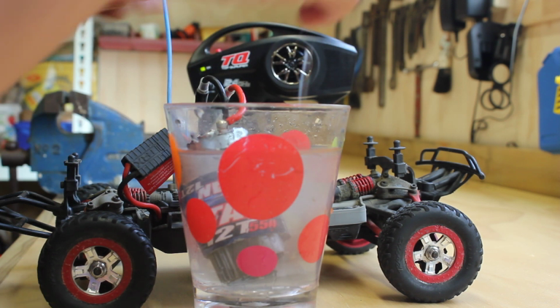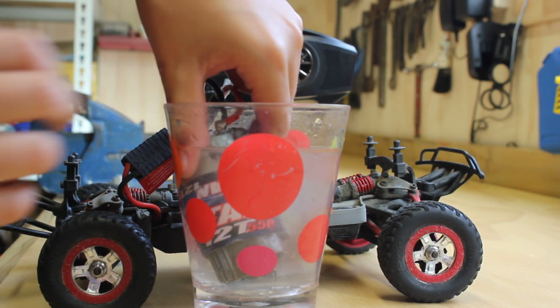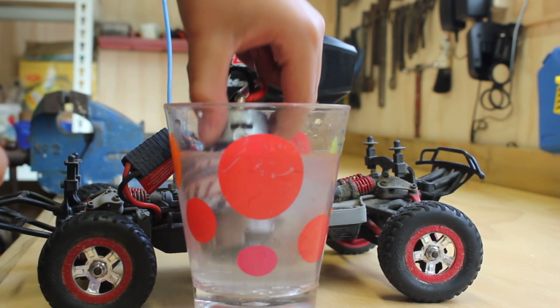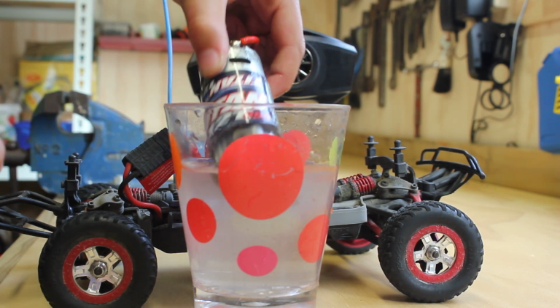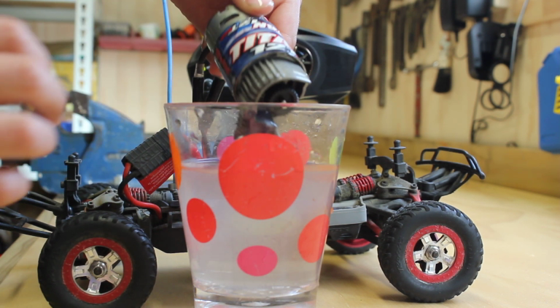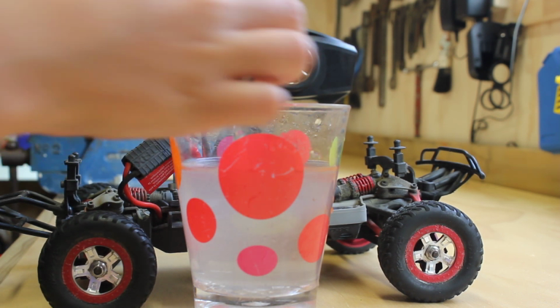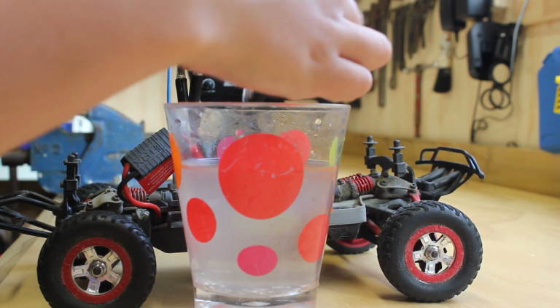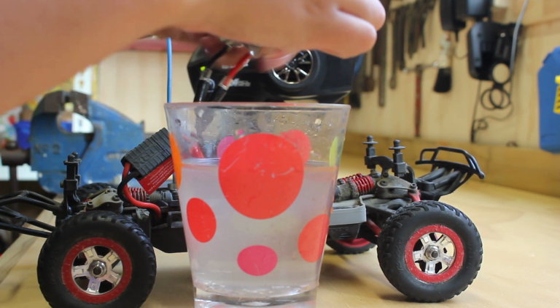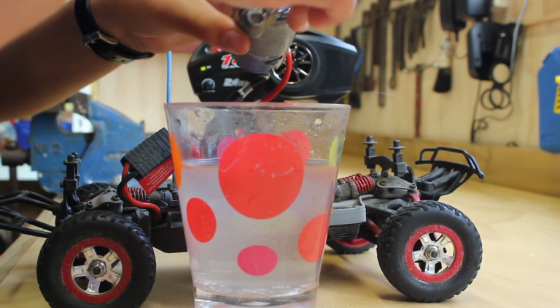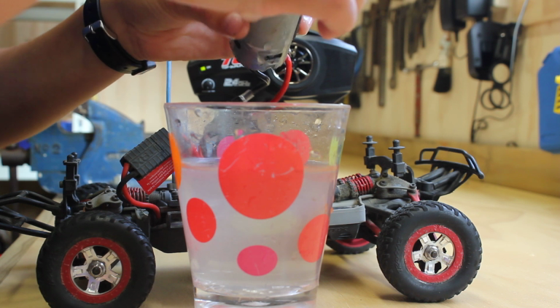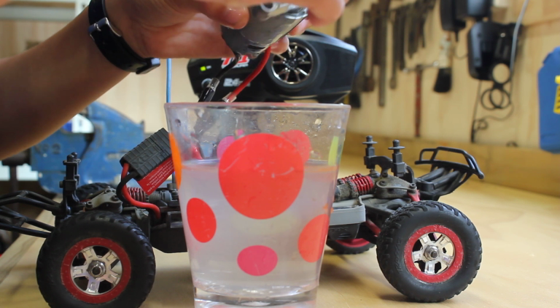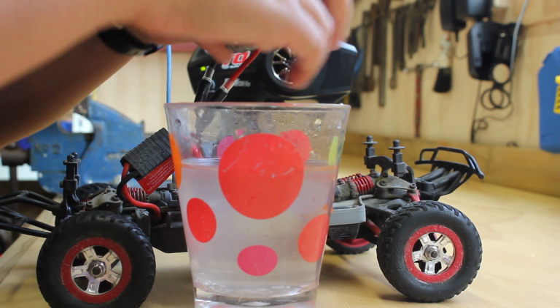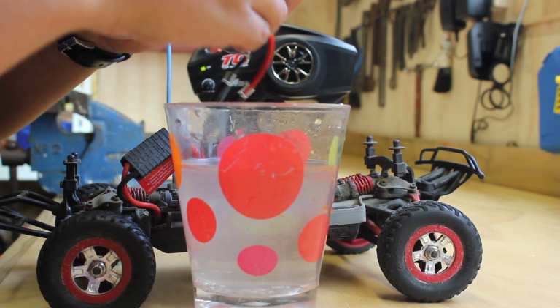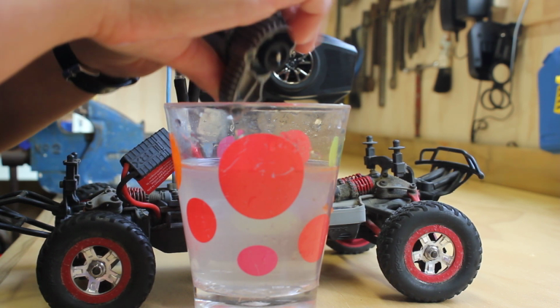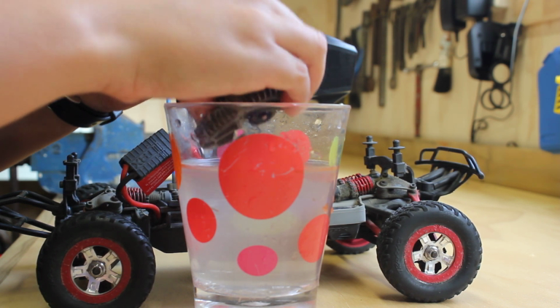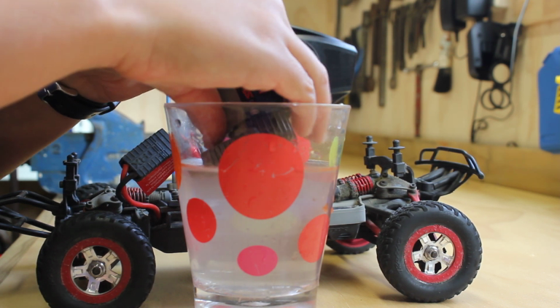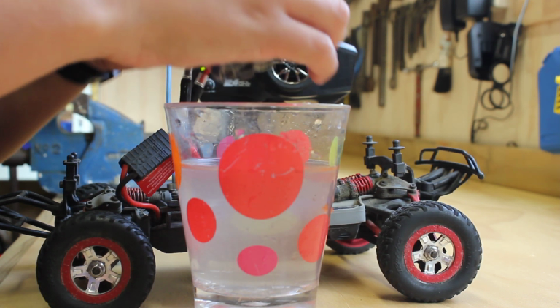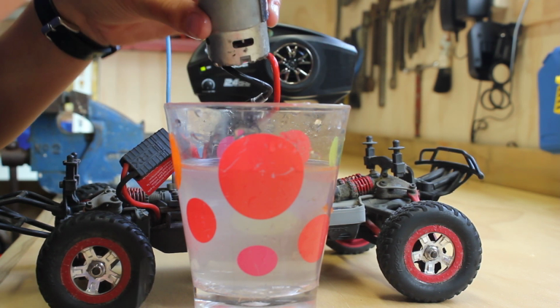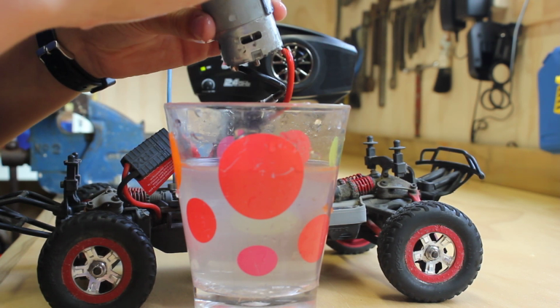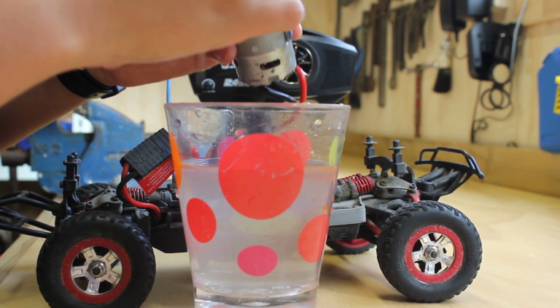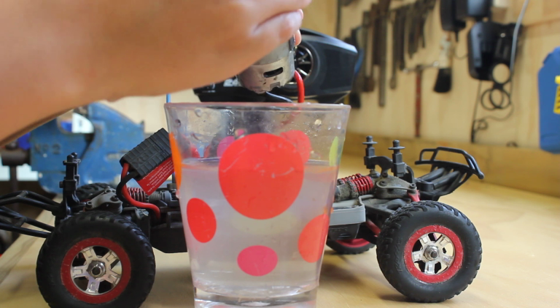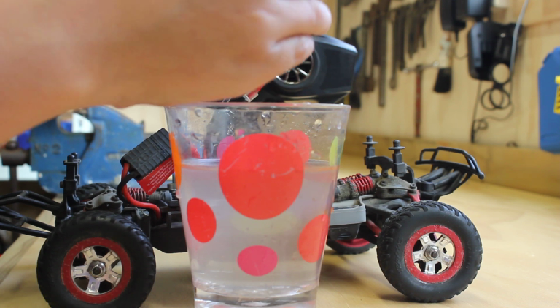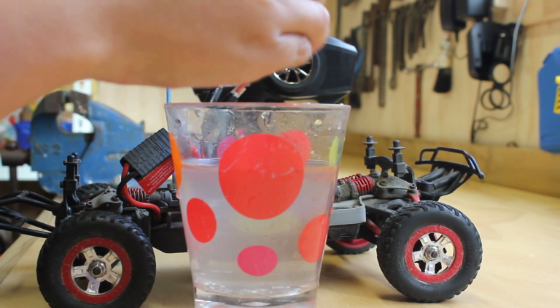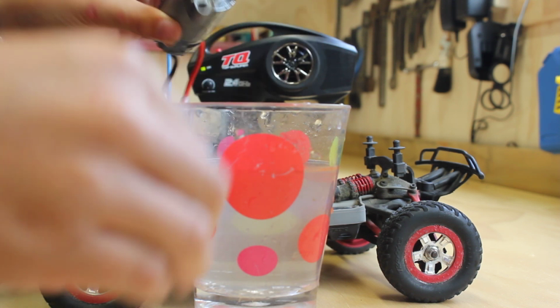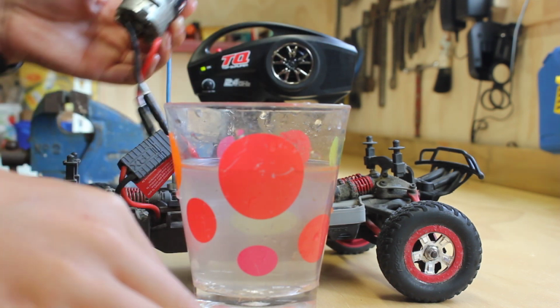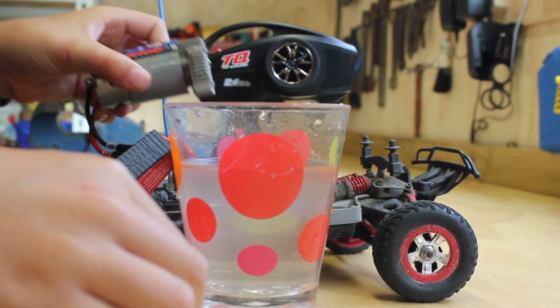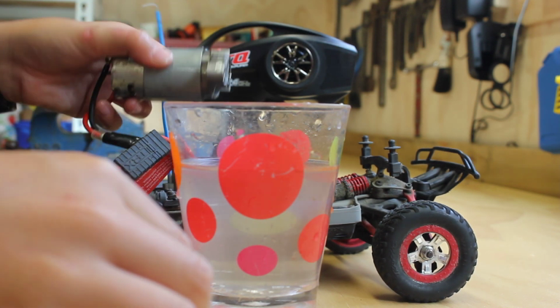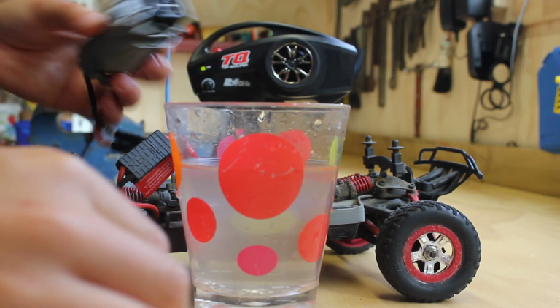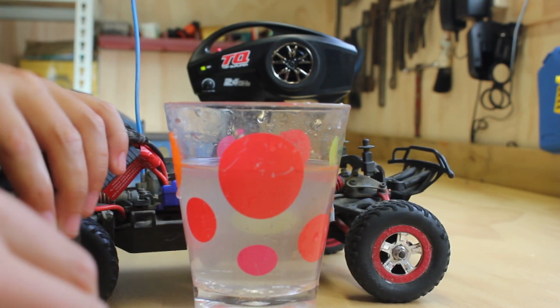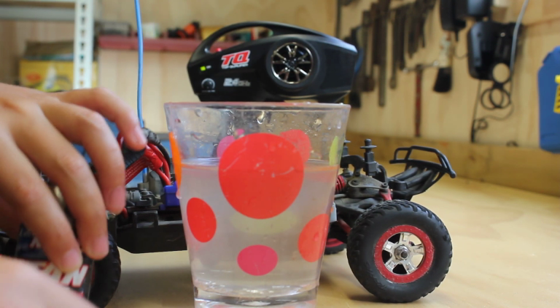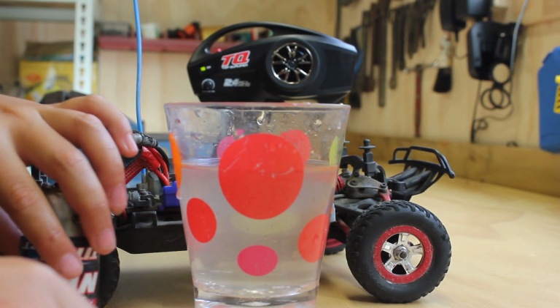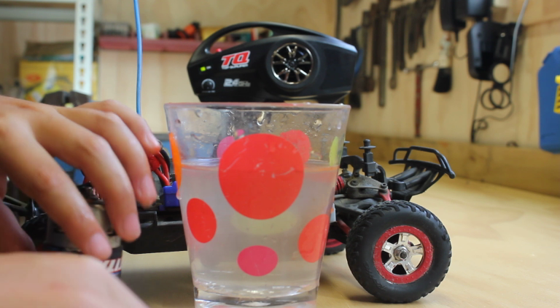Now, as you can see, the water inside the cup is dirty — do not drink it. That's all the dirt and grime from inside the motor. Now your motor has increased speed by 20%. Goodbye.